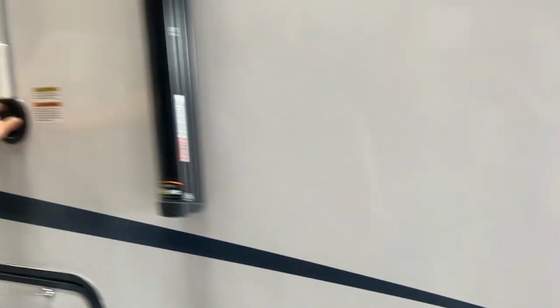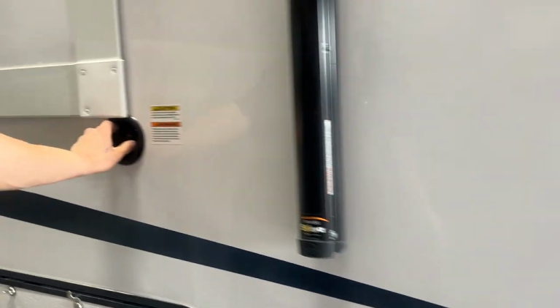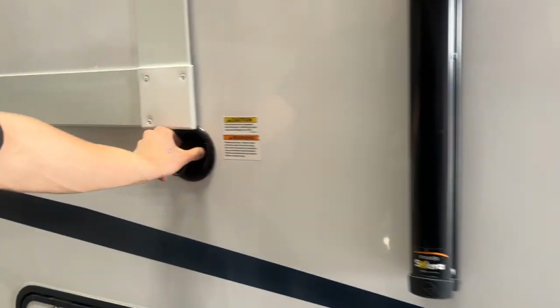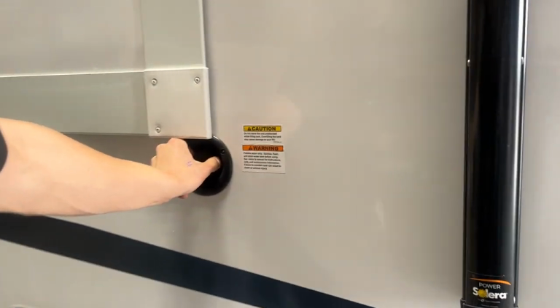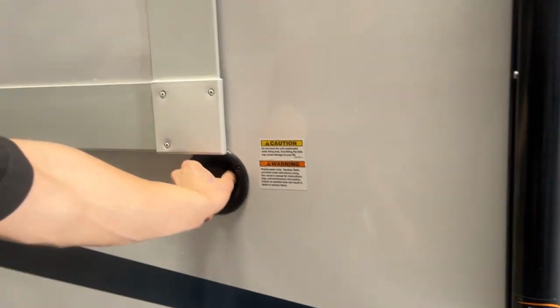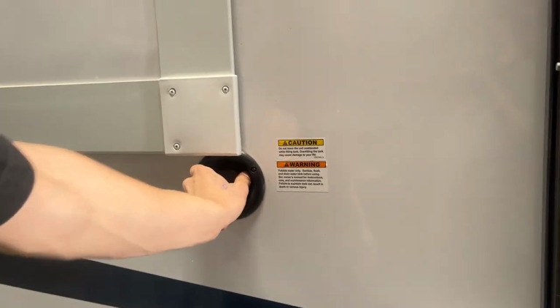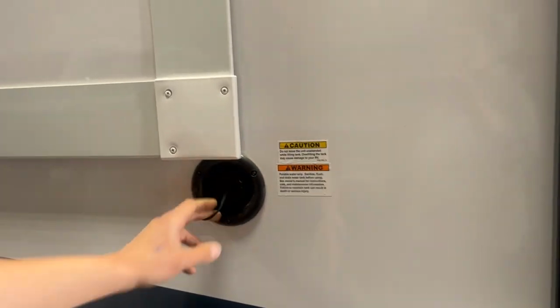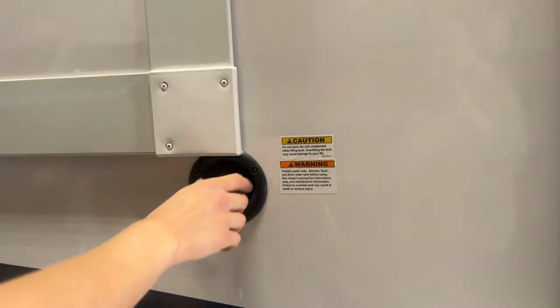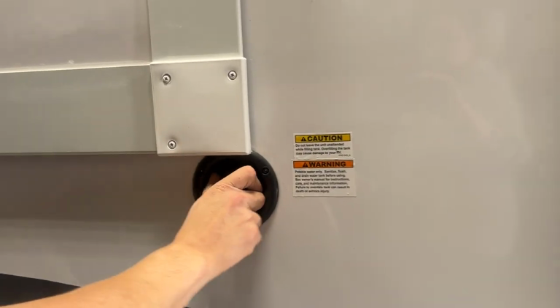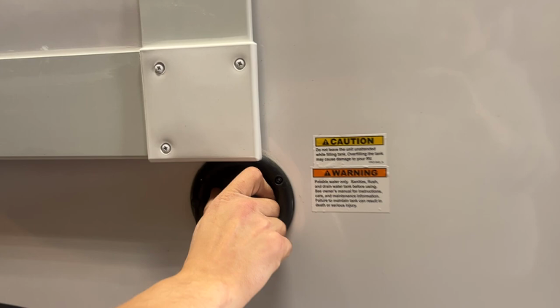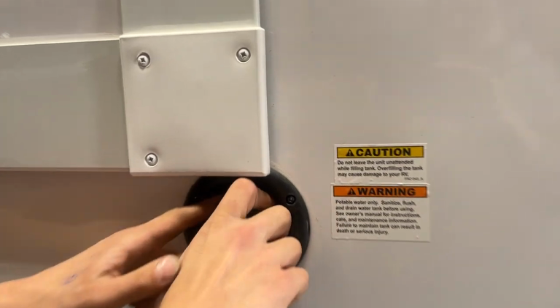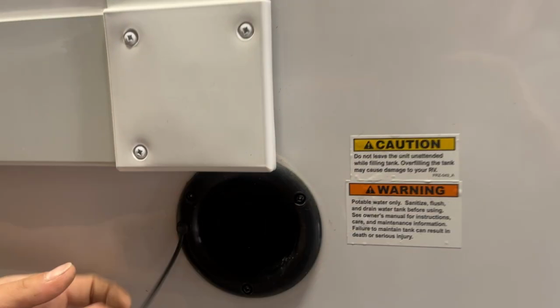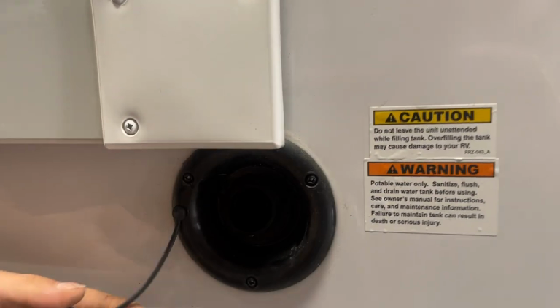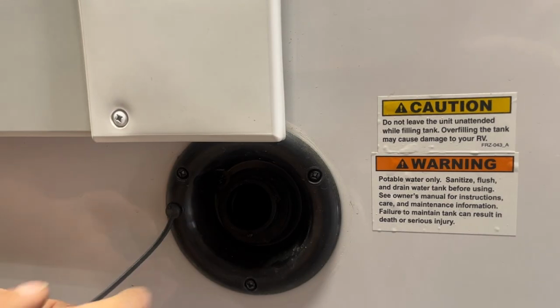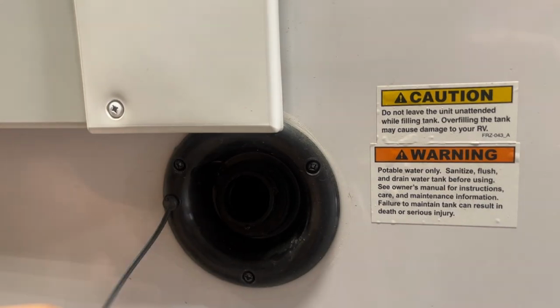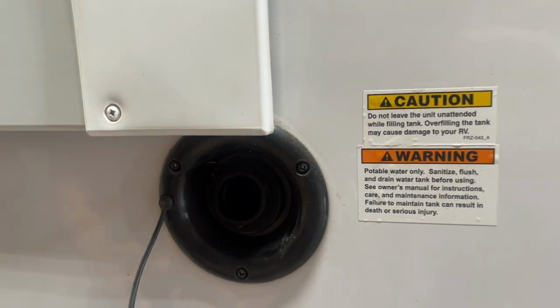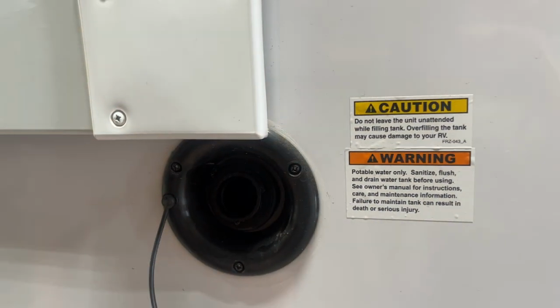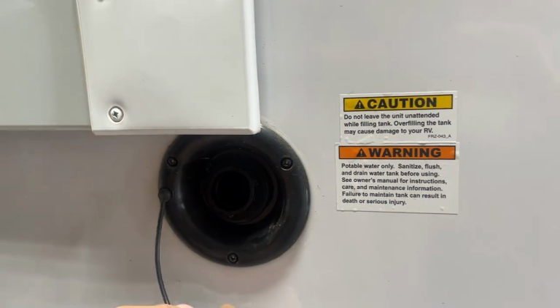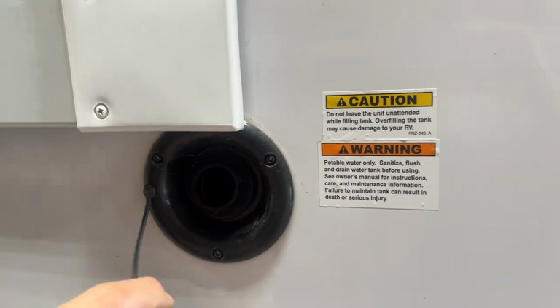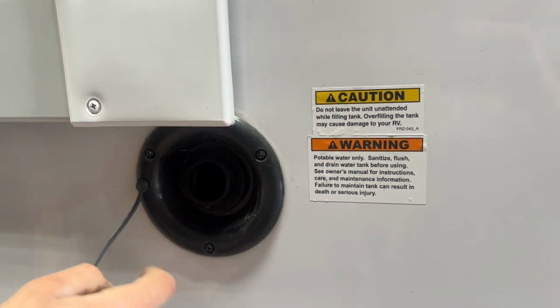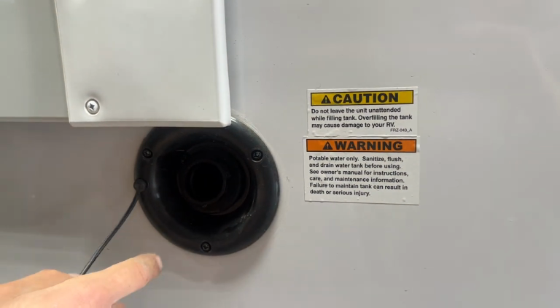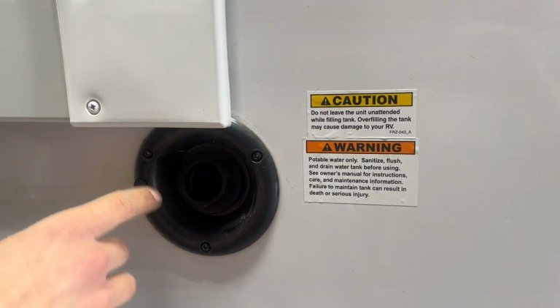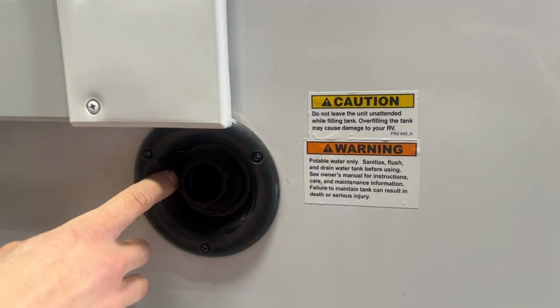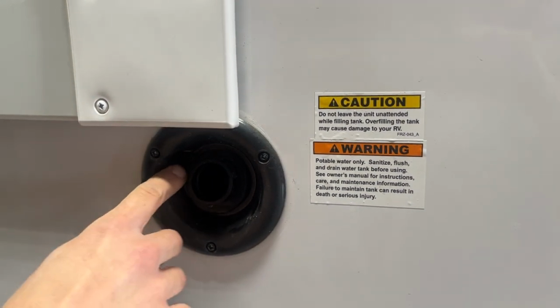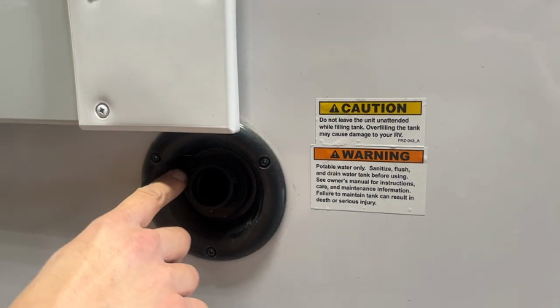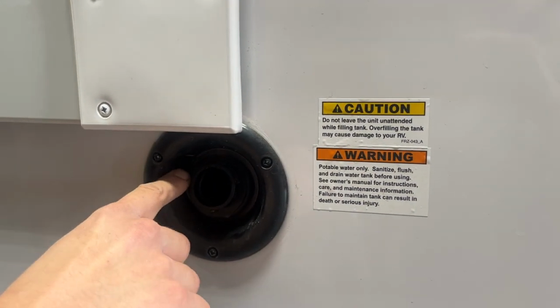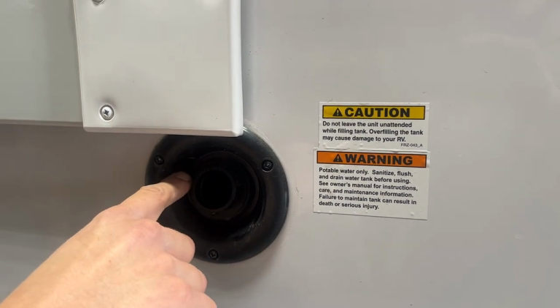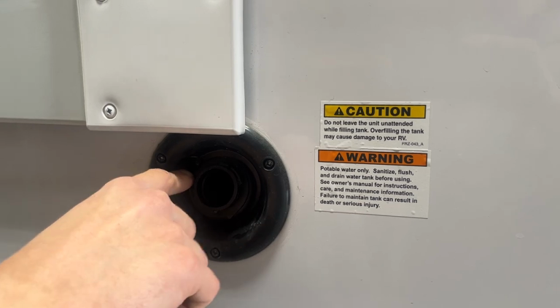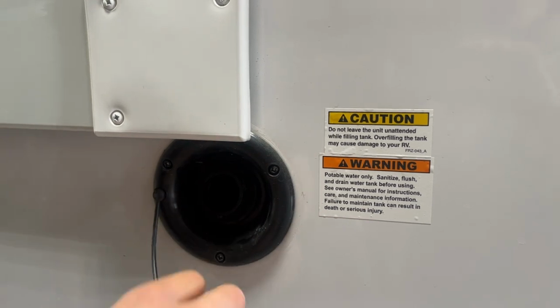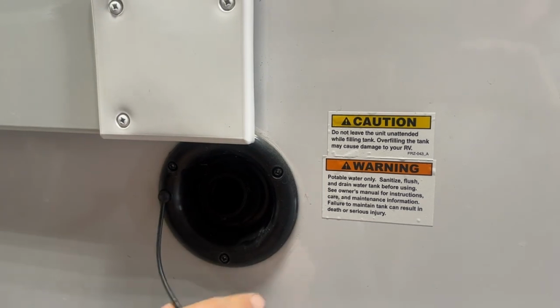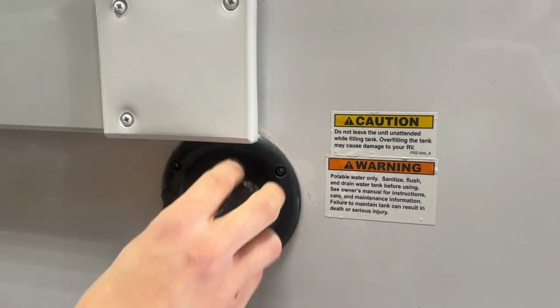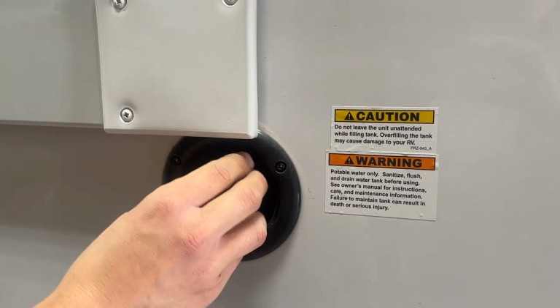Fresh water inlet in the back here — basically you just pop this cap out, take your water hose, stick it into there, turn on the water and that'll fill up your fresh water tank. You know that tank is full once it starts spitting water out of that vent there.